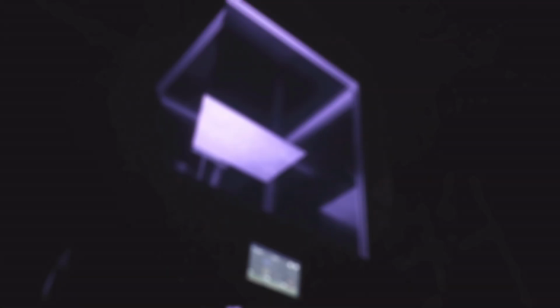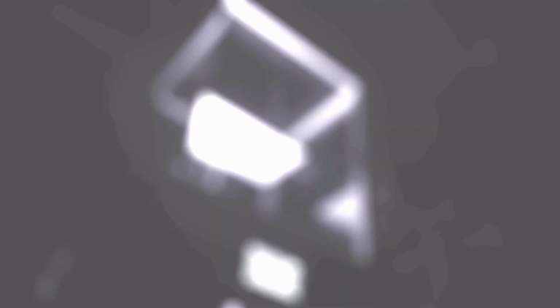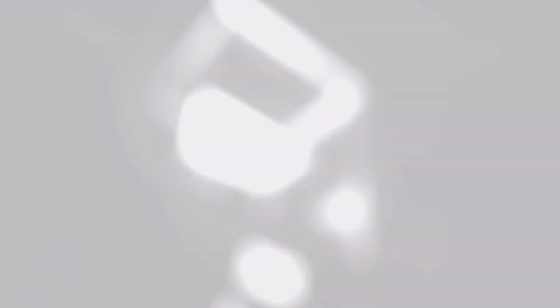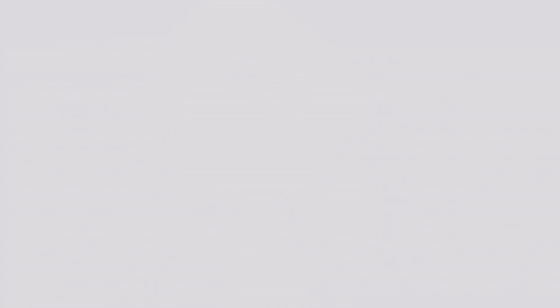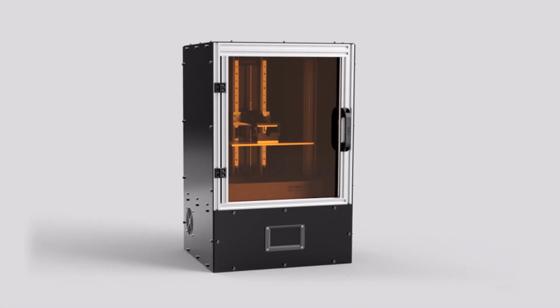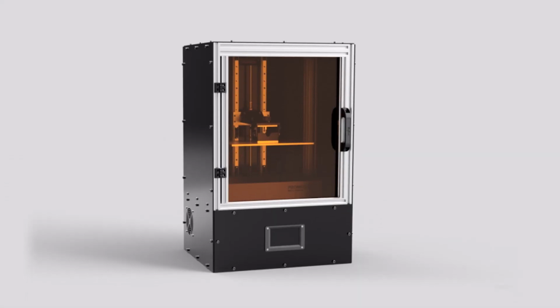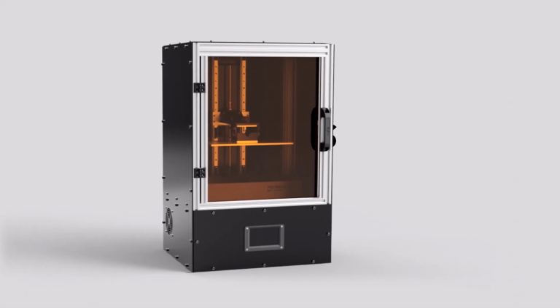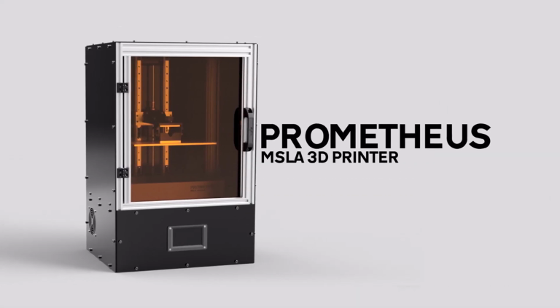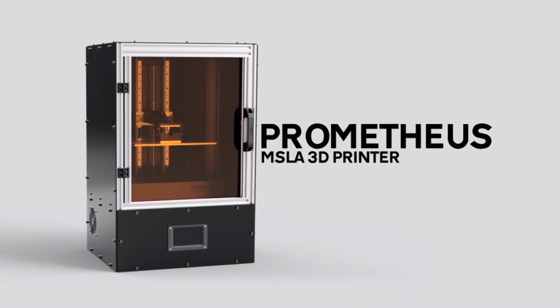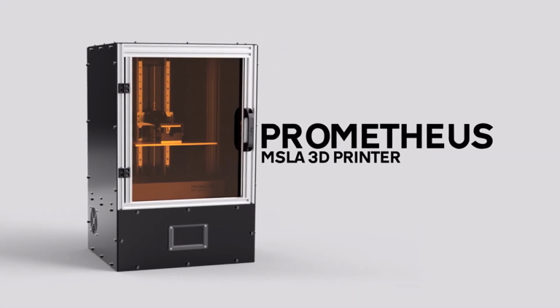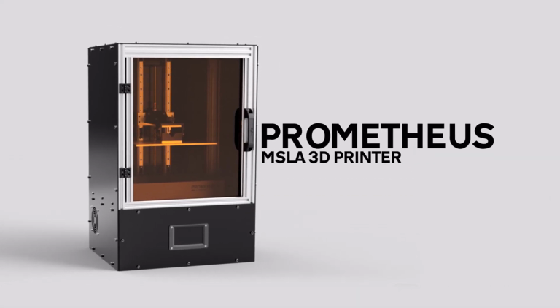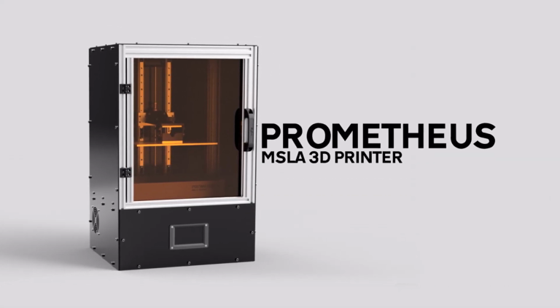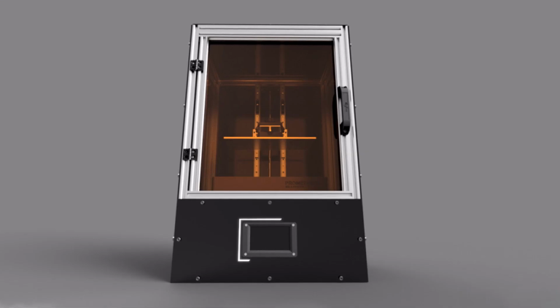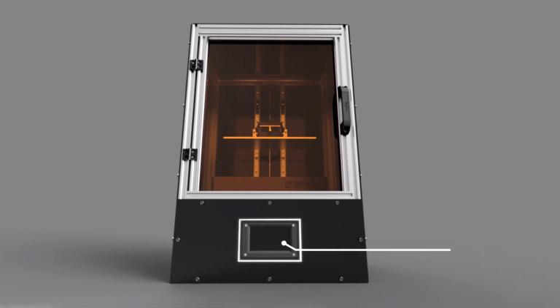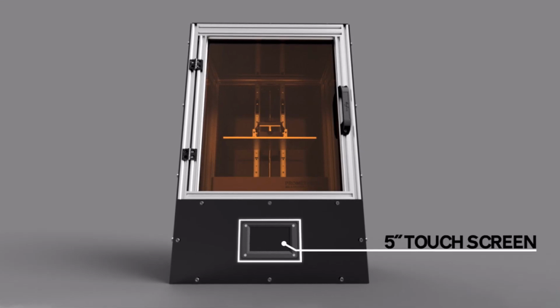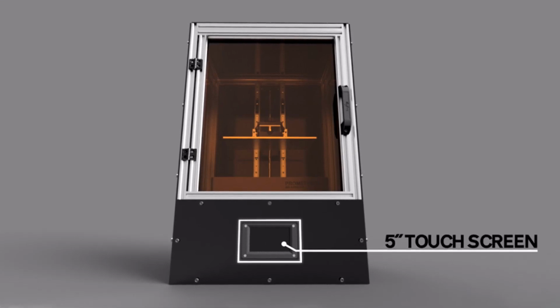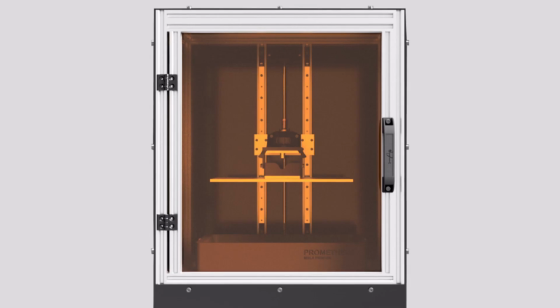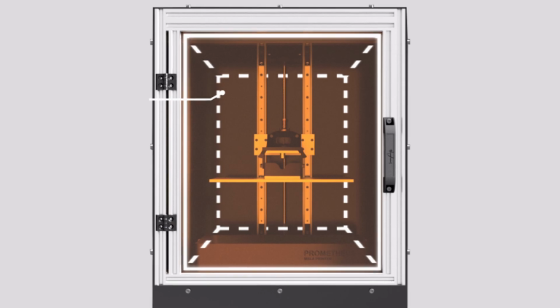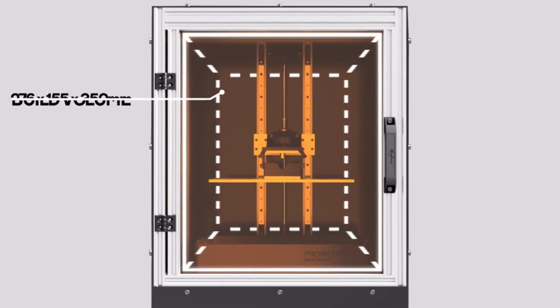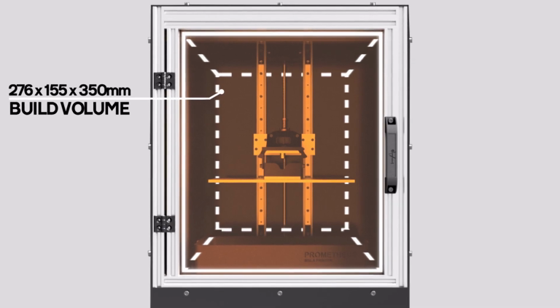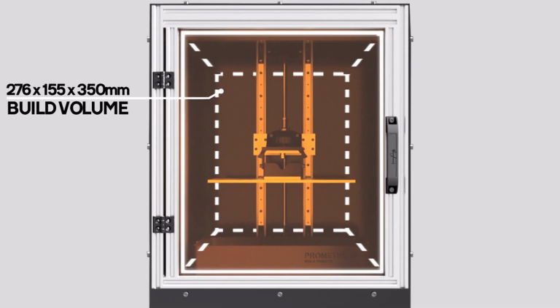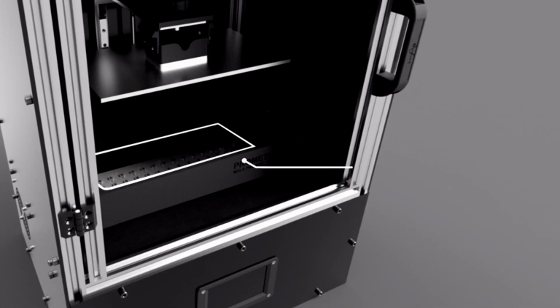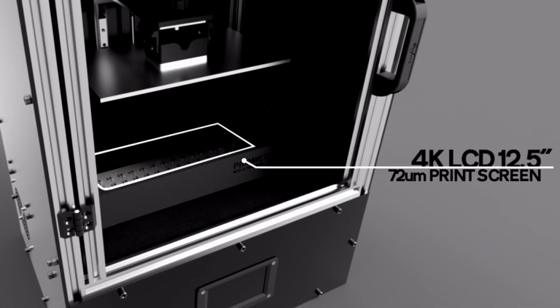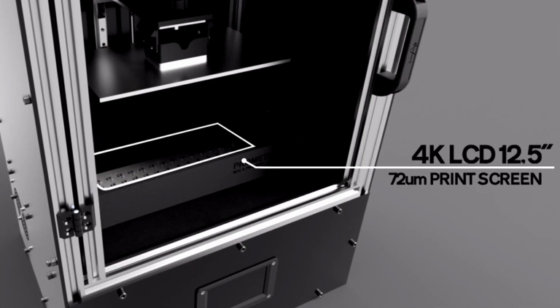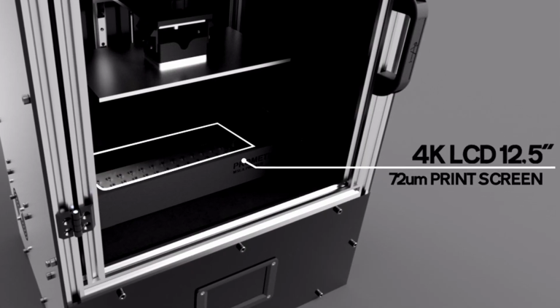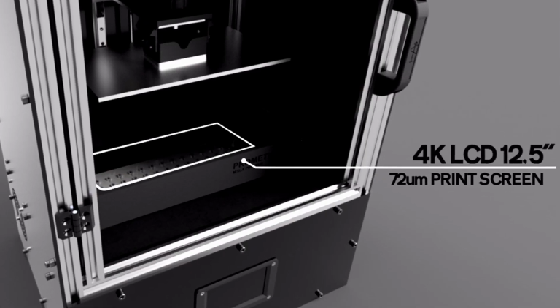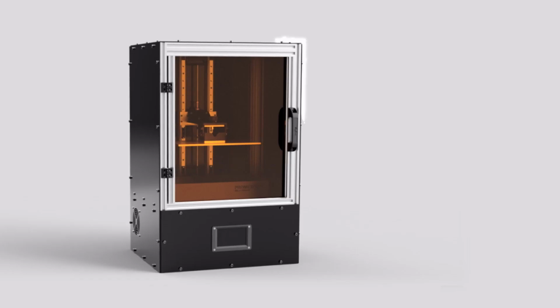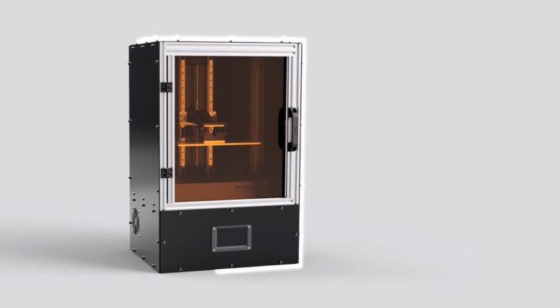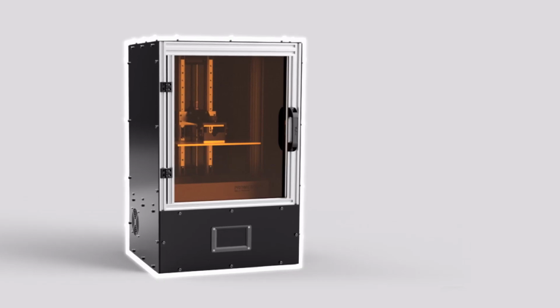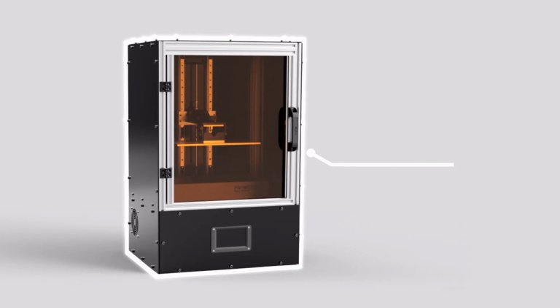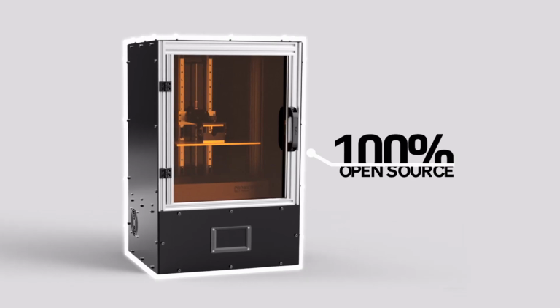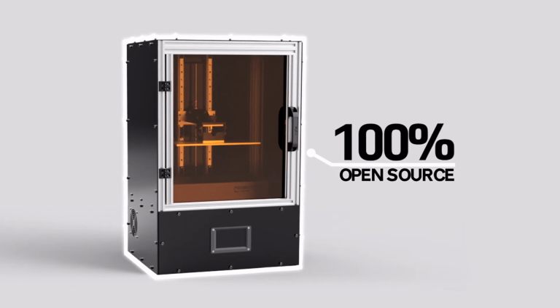We now present you the Prometheus MSLA 3D printer. An endless way to create with infinite opportunities to use your imagination and make your ideas come to life.